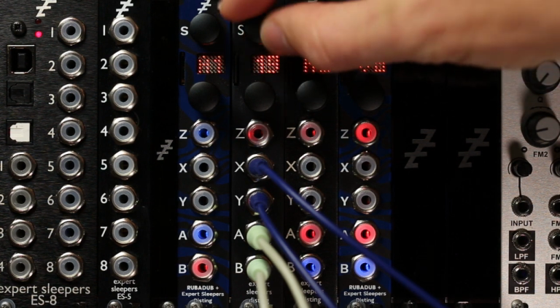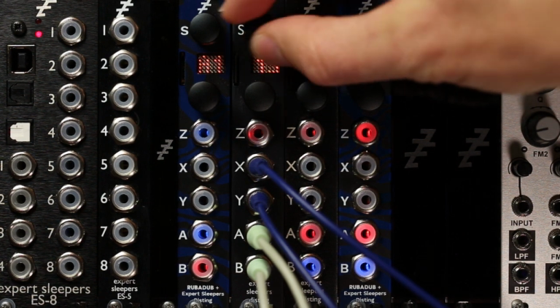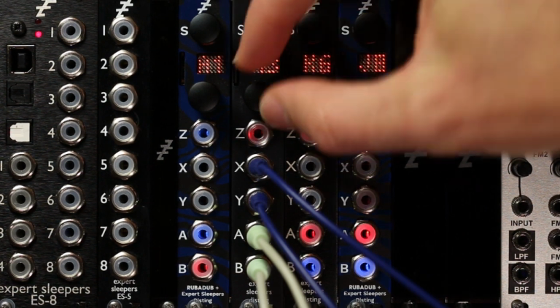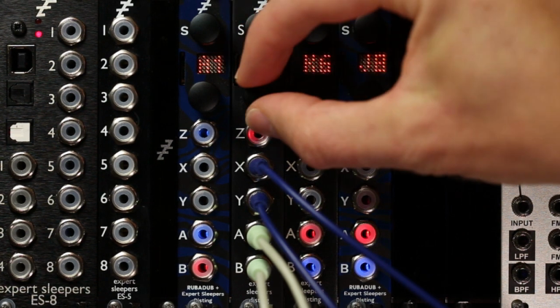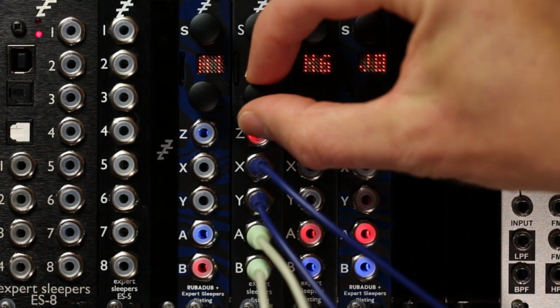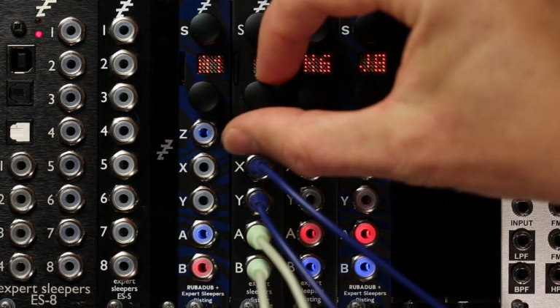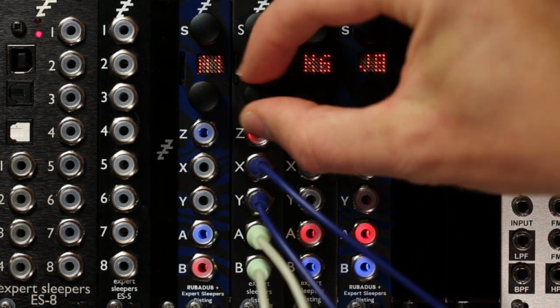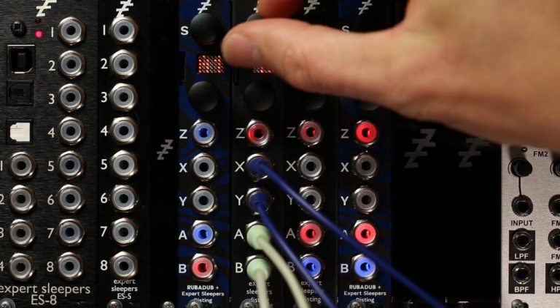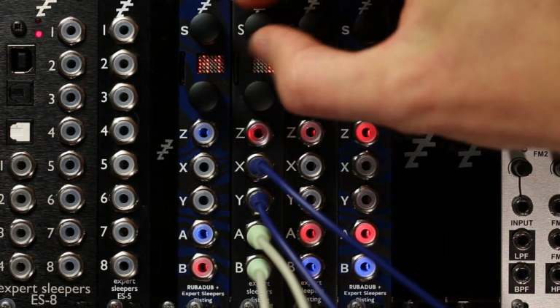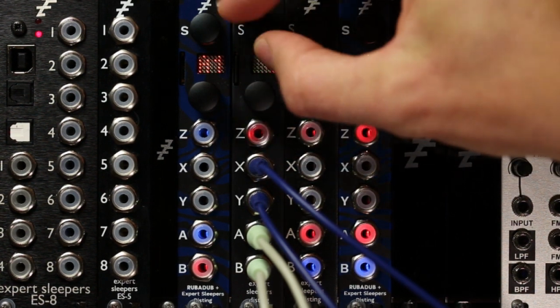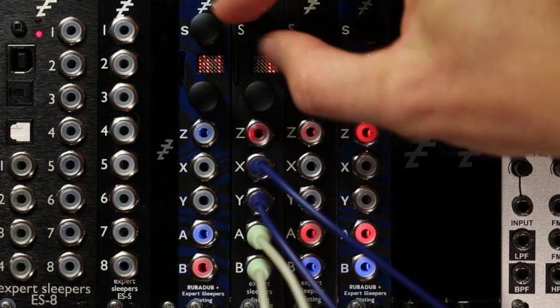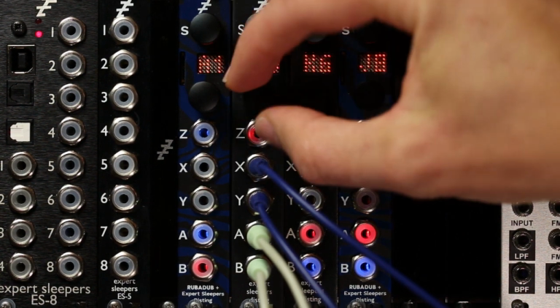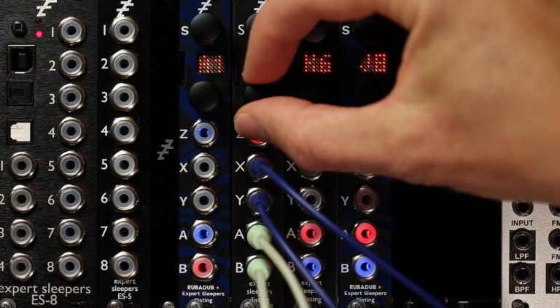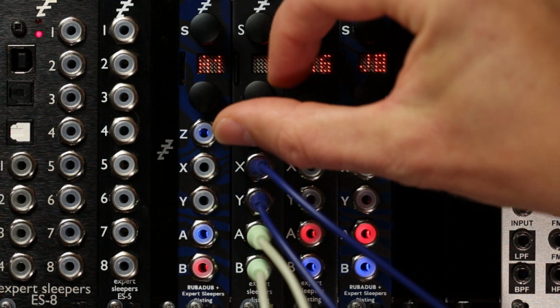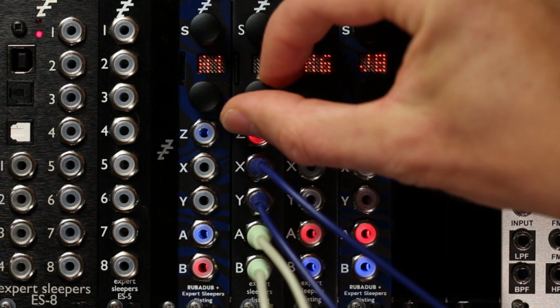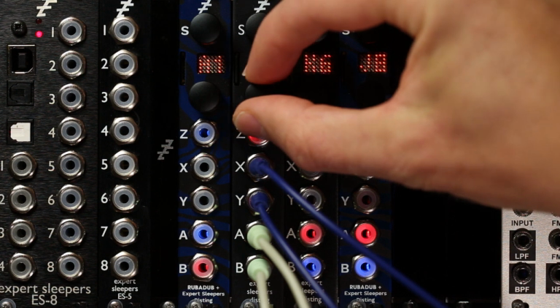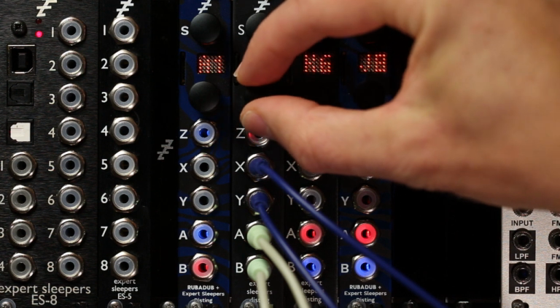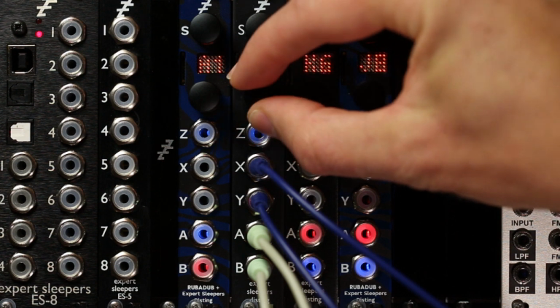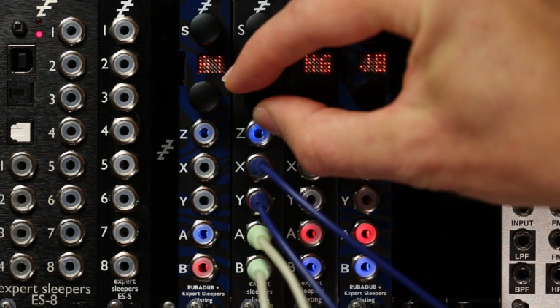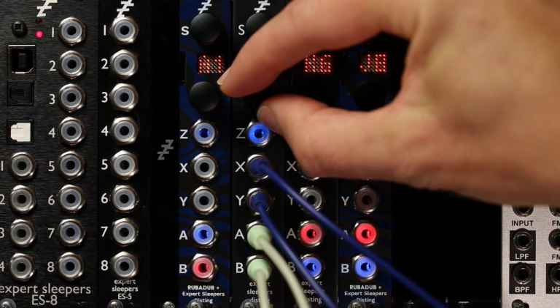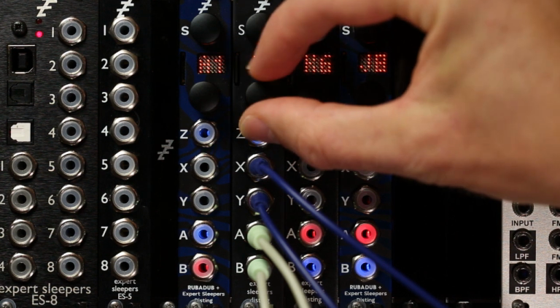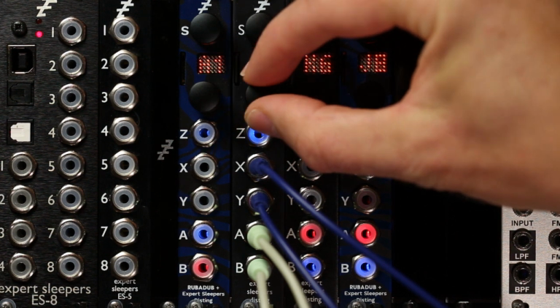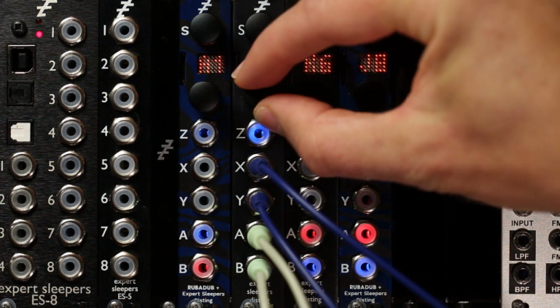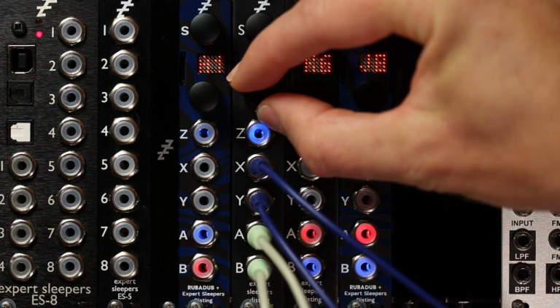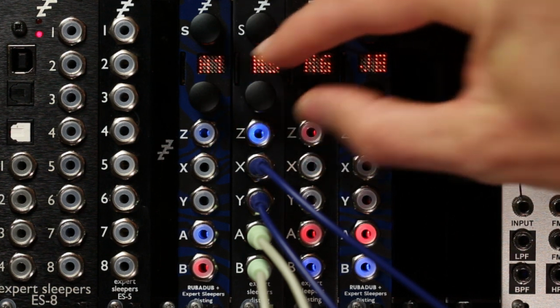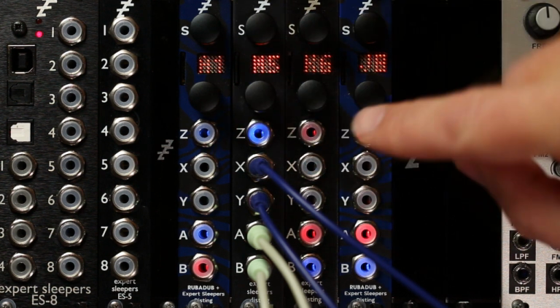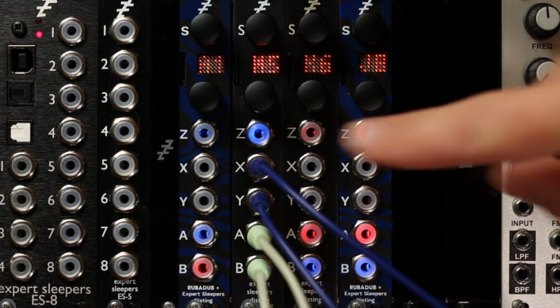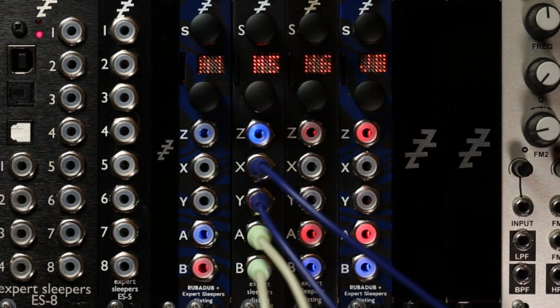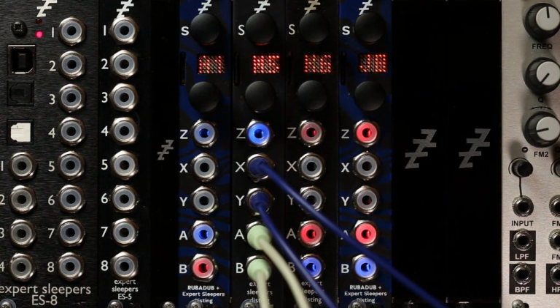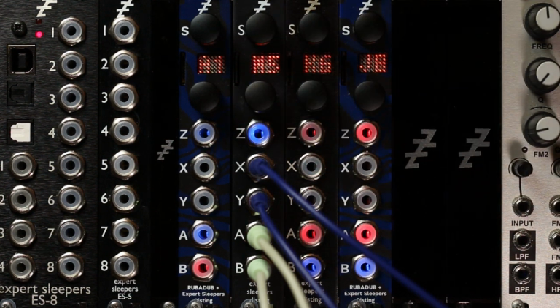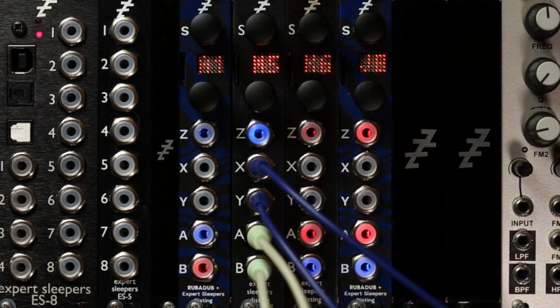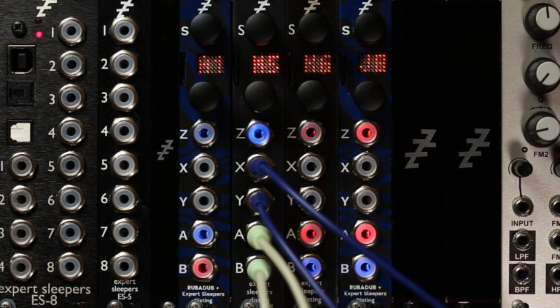Turn that down. And that really is all there is to it — stereo filter on the Disting Mark IV.